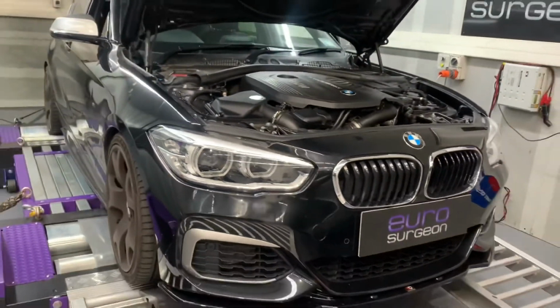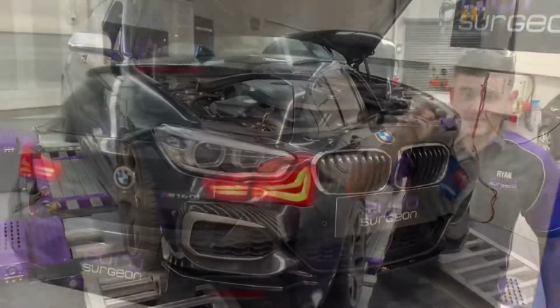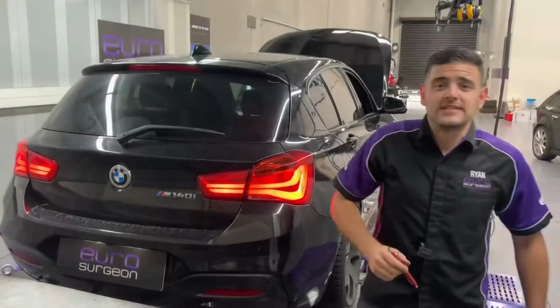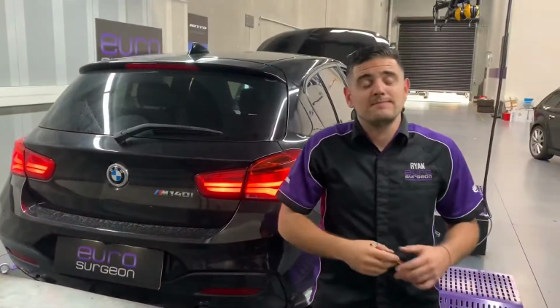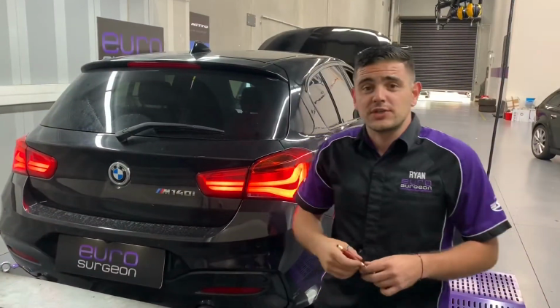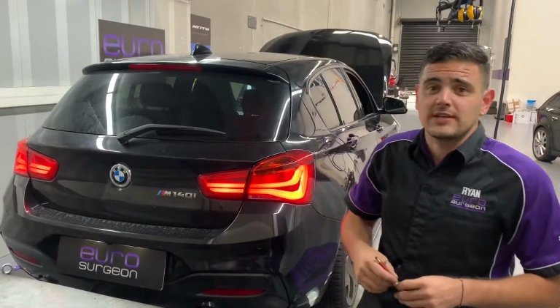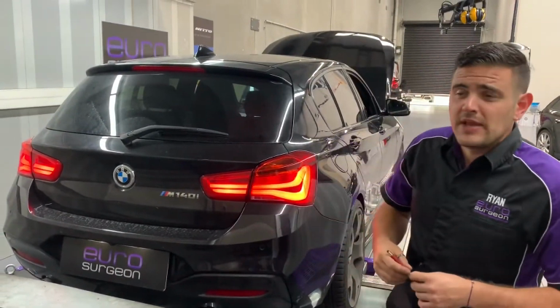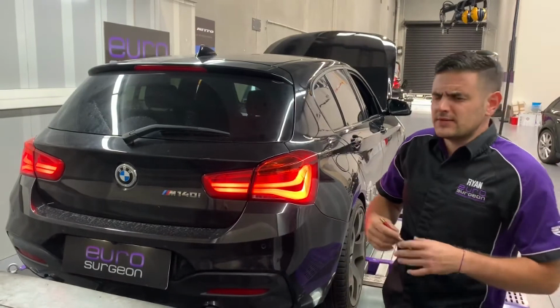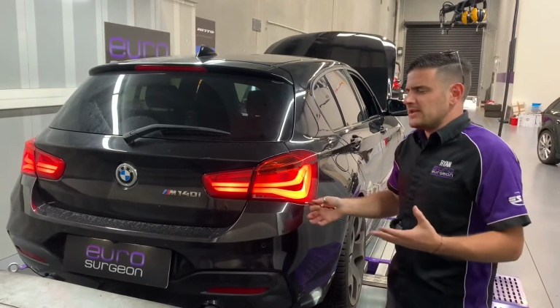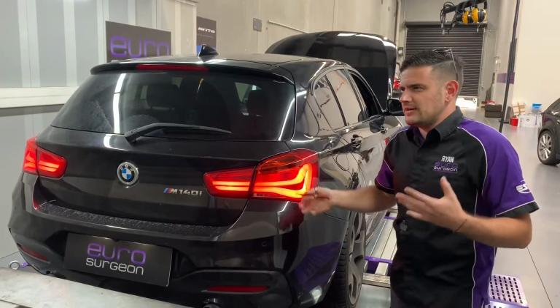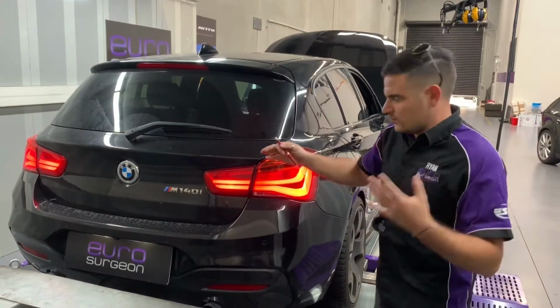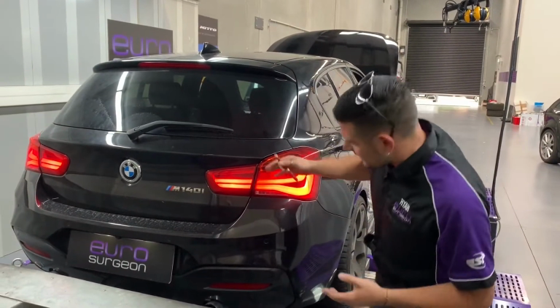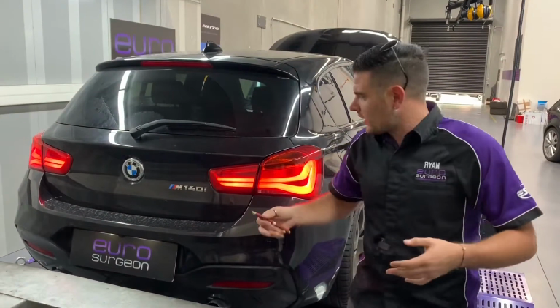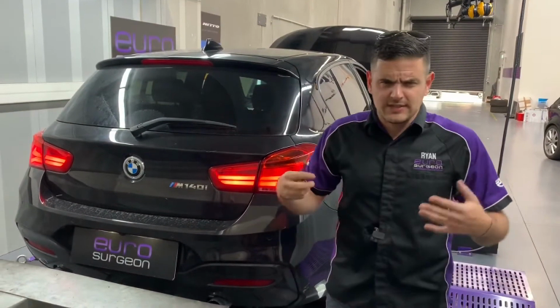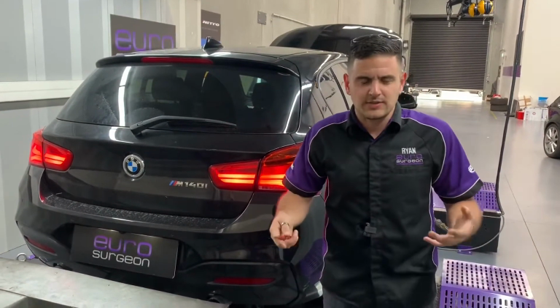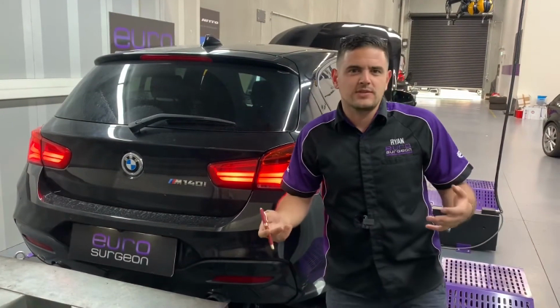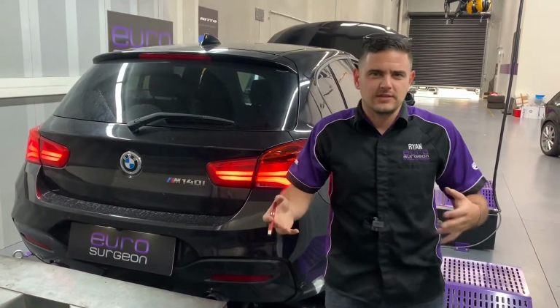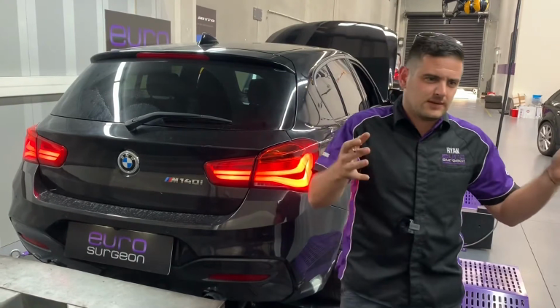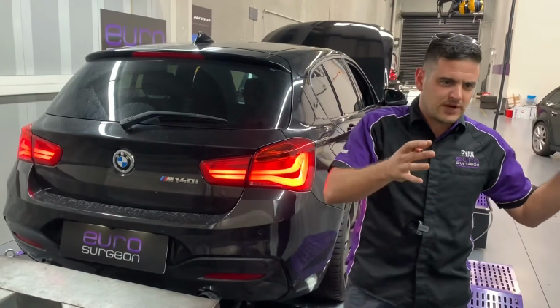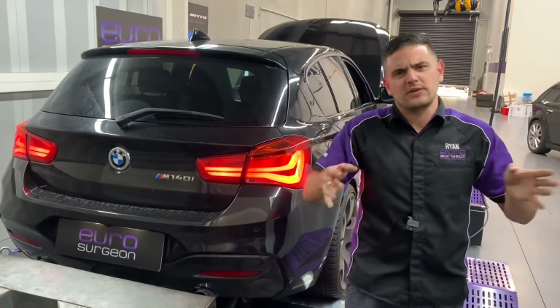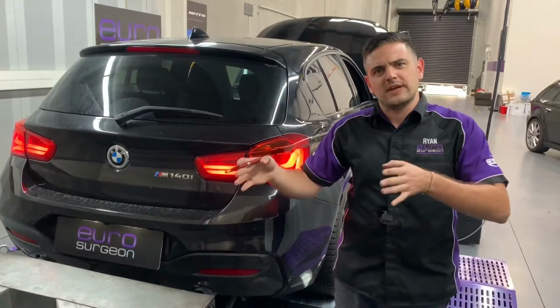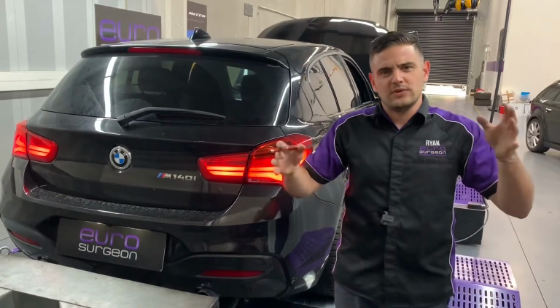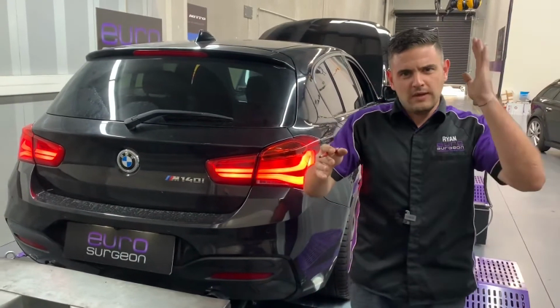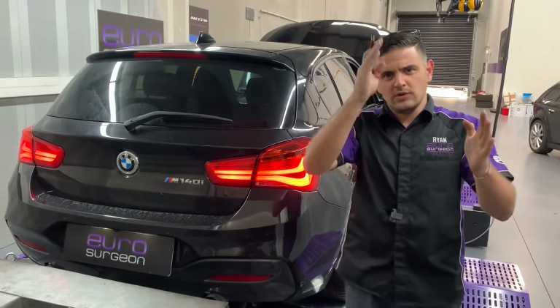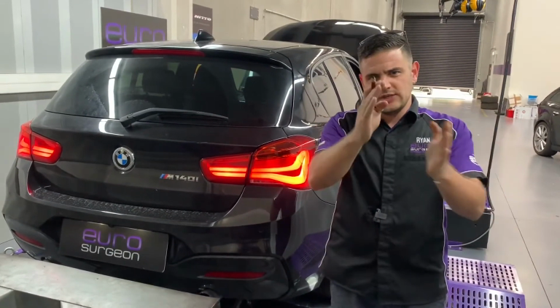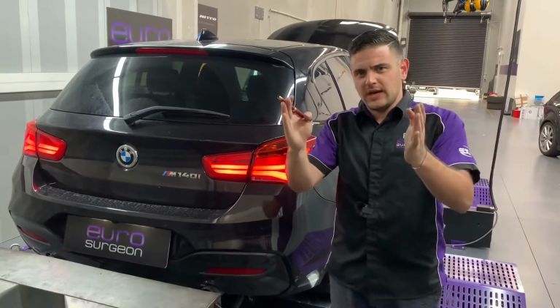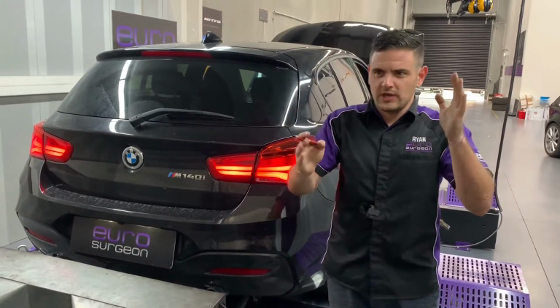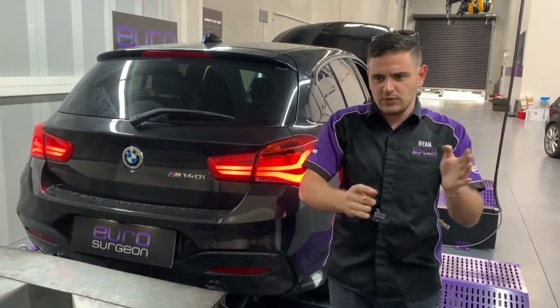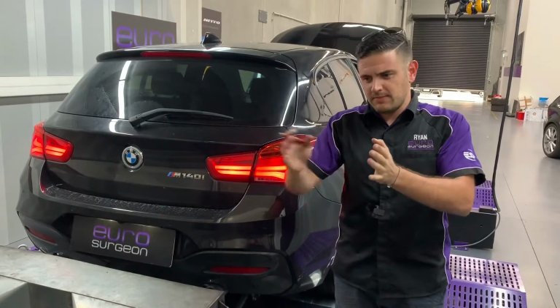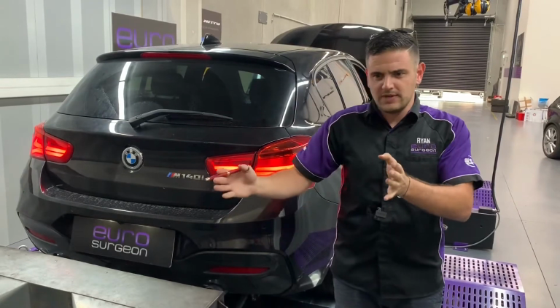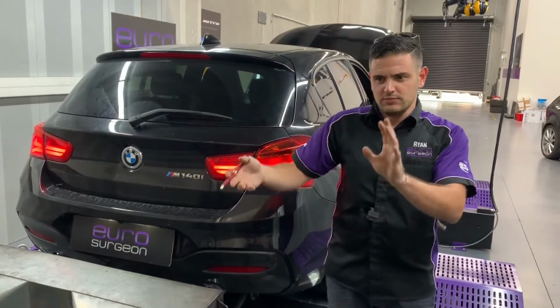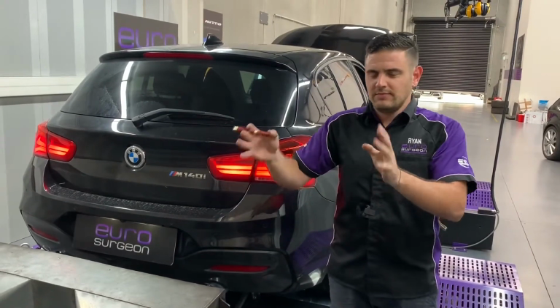Hello dear comrades, Eurosurgeon checking in again. So today's menu: the 140i. Still struggle to pronounce it because my brain just got used to the fact that we don't have modal engine sizes anymore. We got modal and something BMW made new.